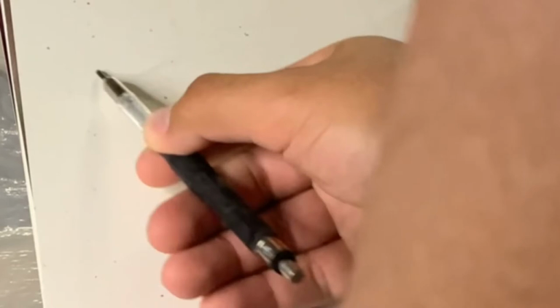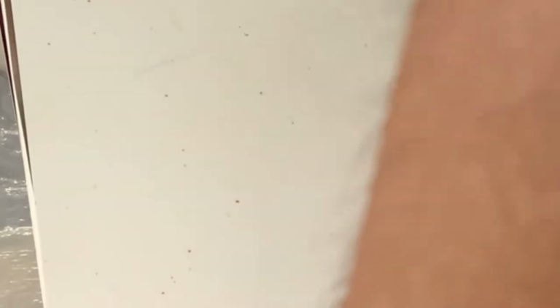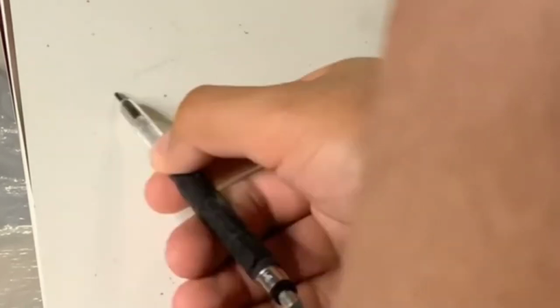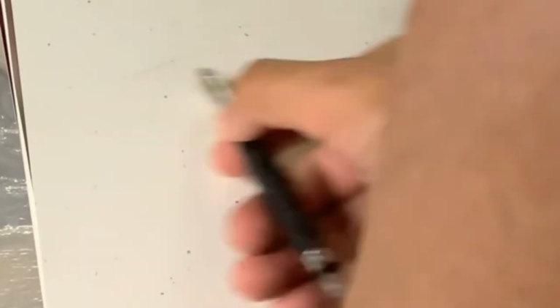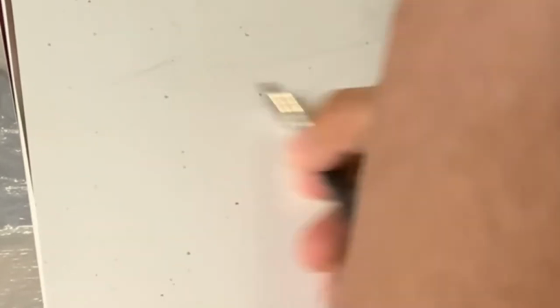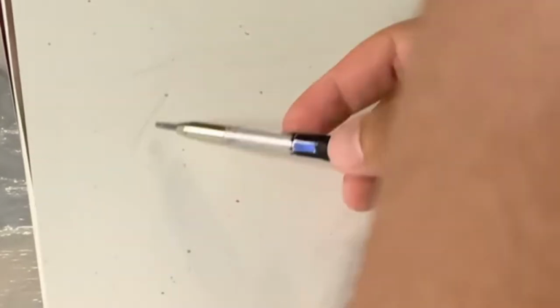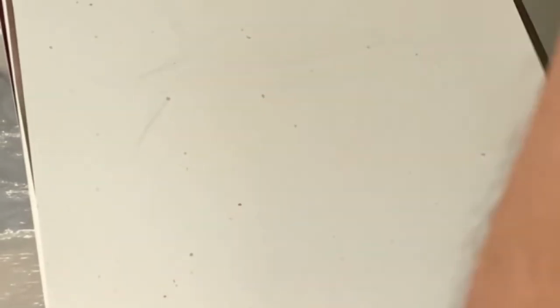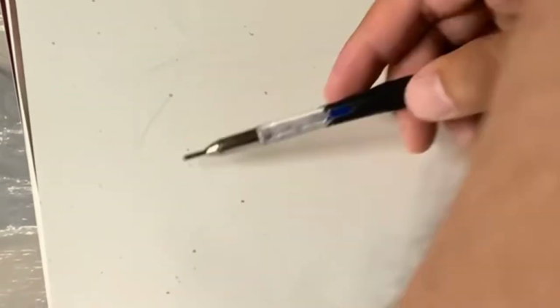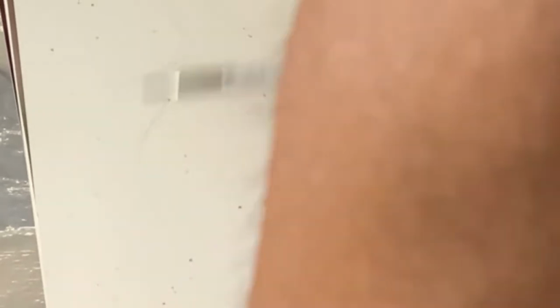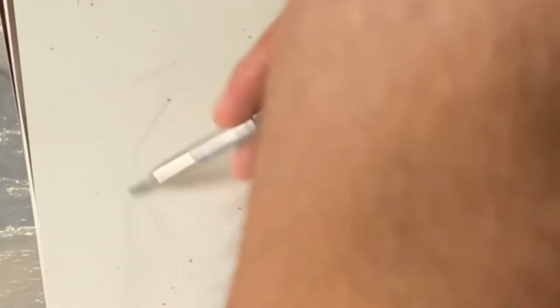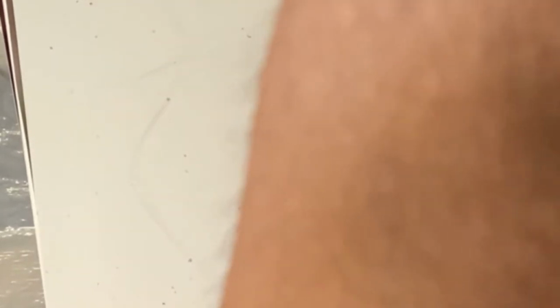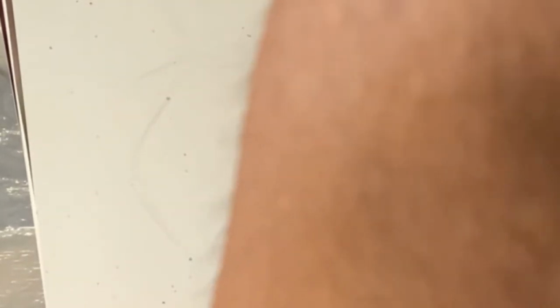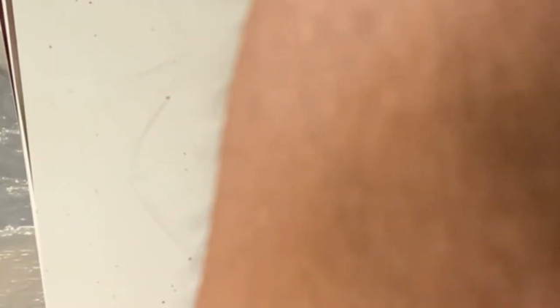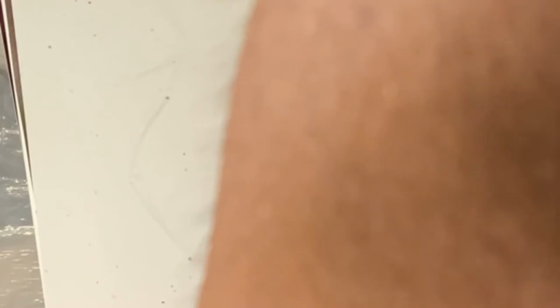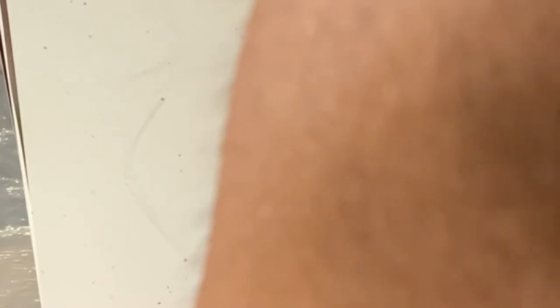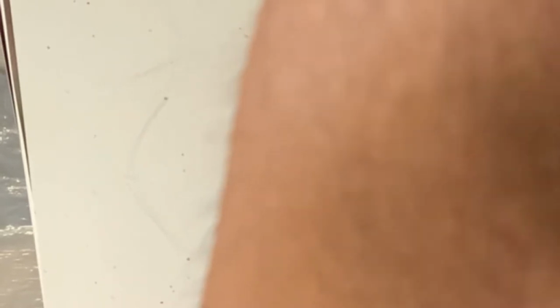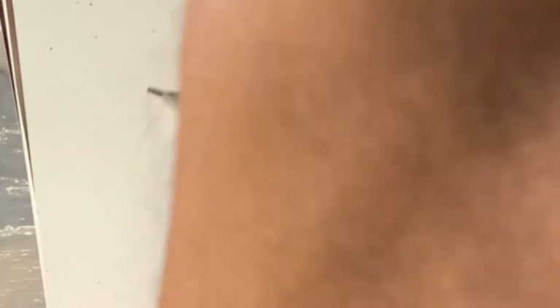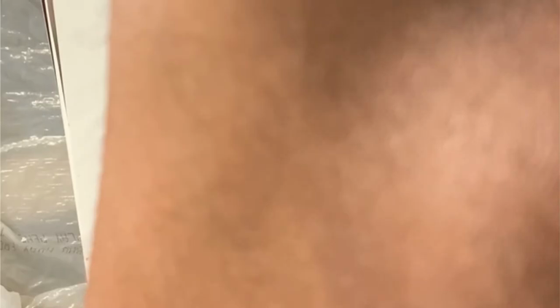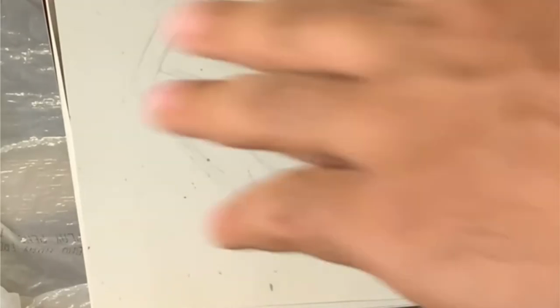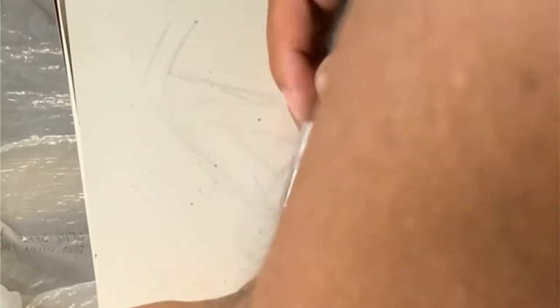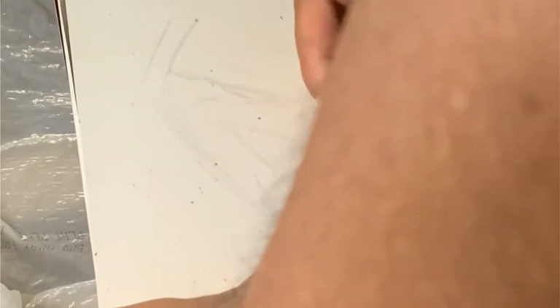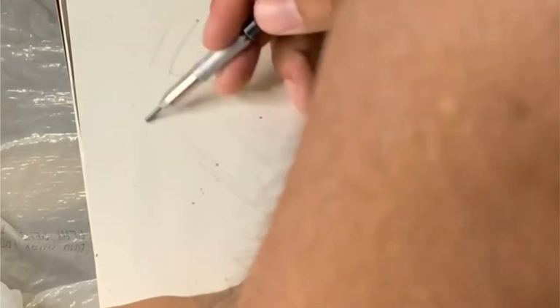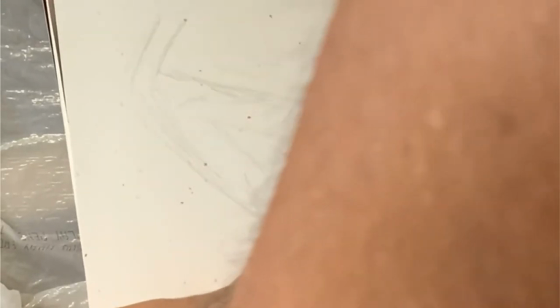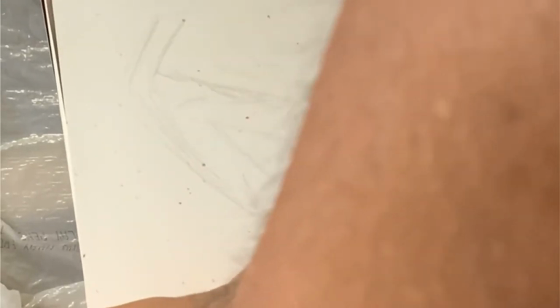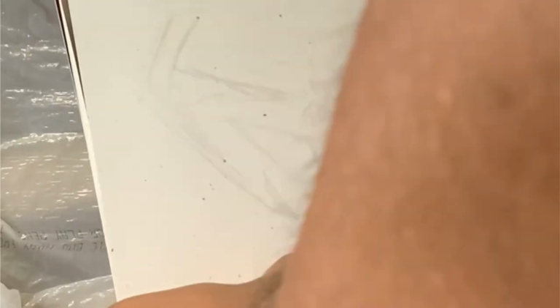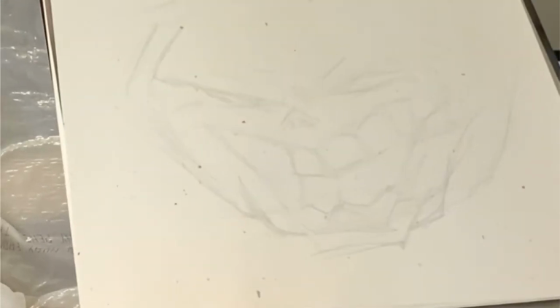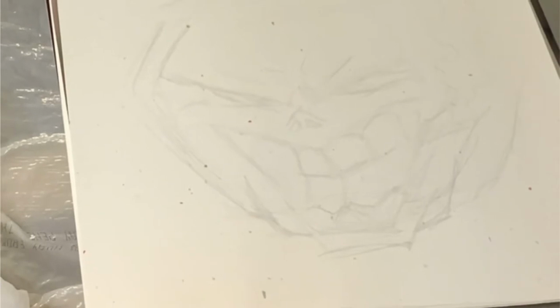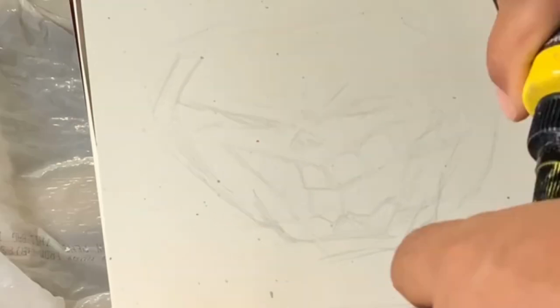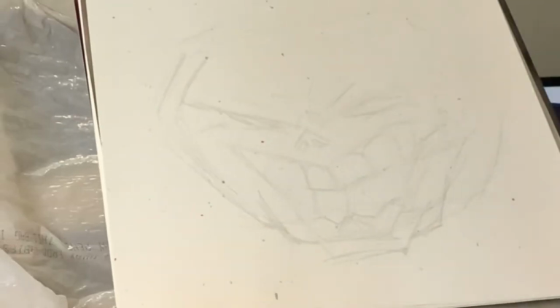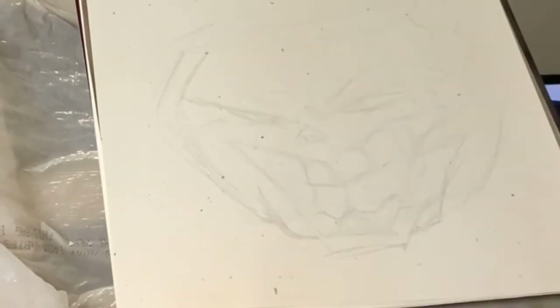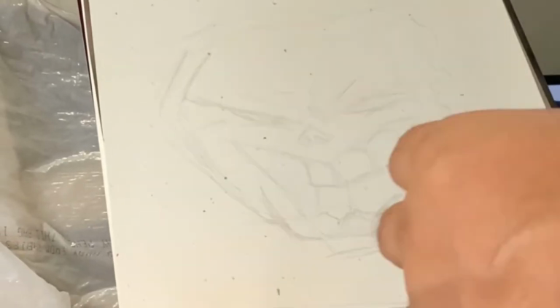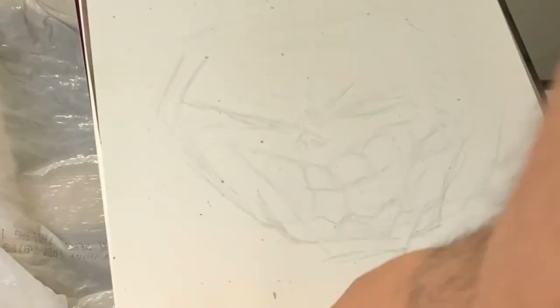Honestly, I probably should have just made a stencil like I showed in my previous video, which would have made my overall lines a lot more crisp, but it's okay. So once I had my illustration kind of roughed out on paper, I traced my lines with my airbrush.